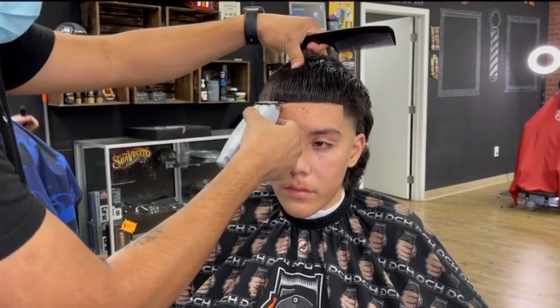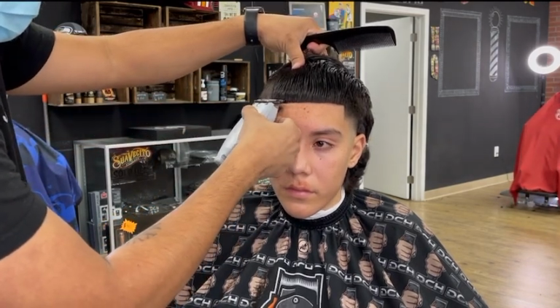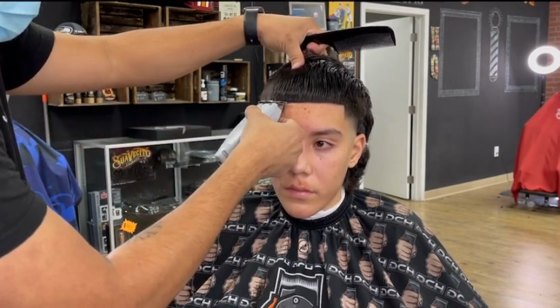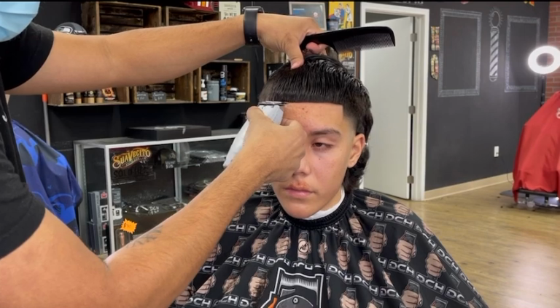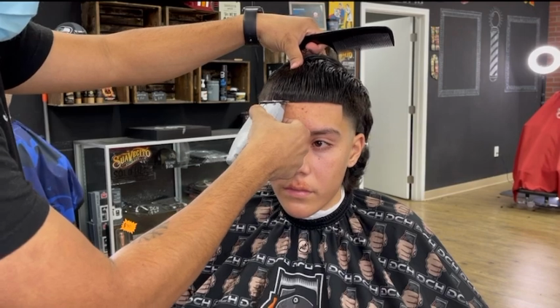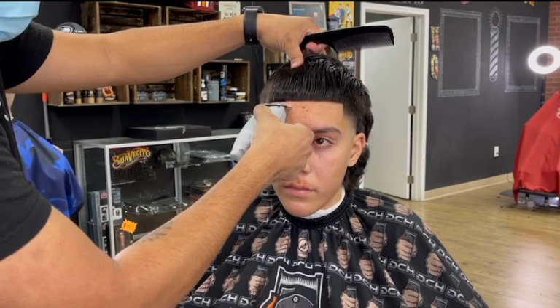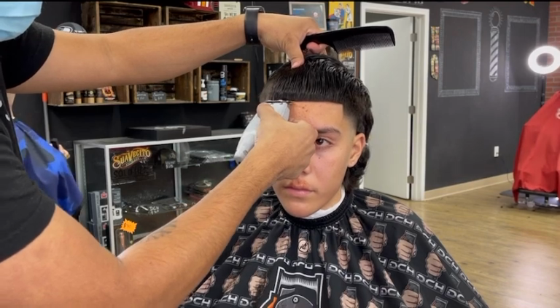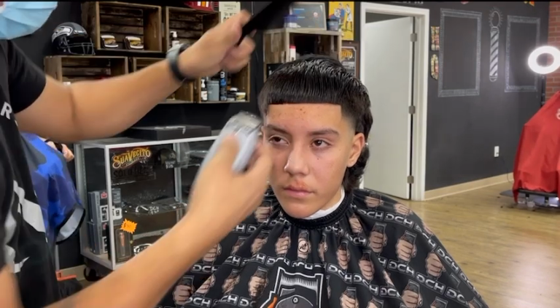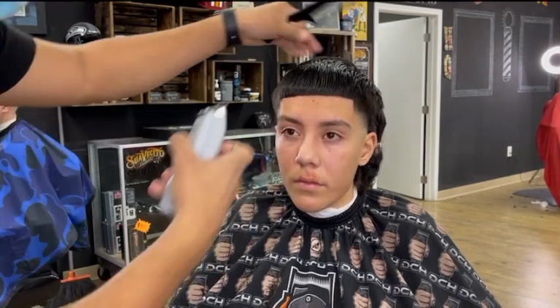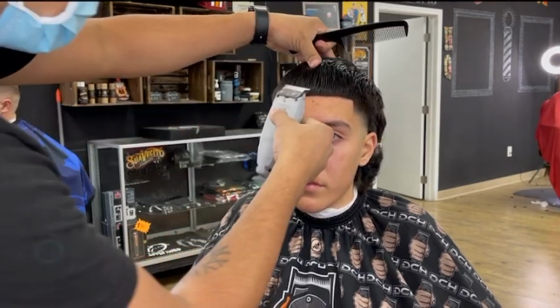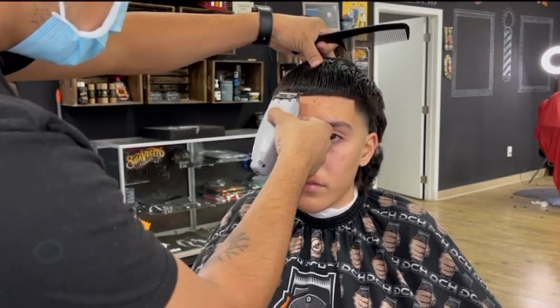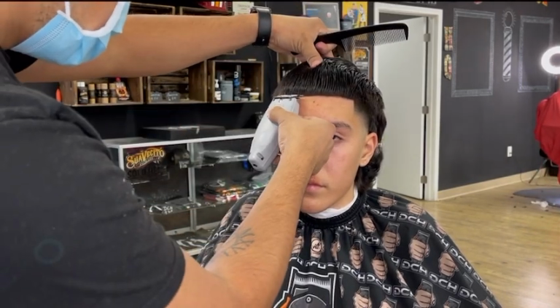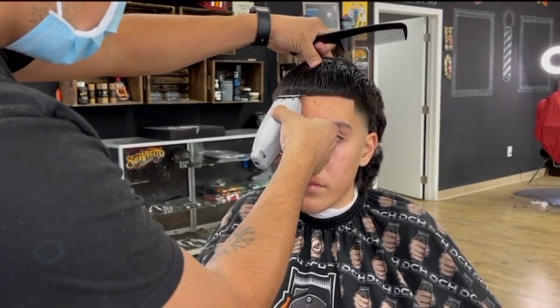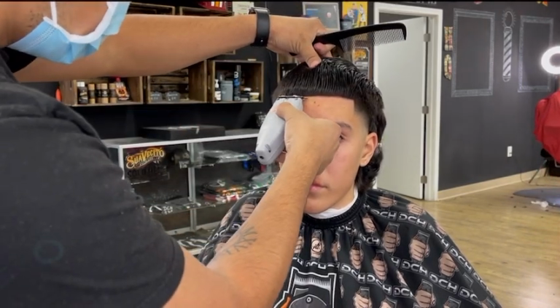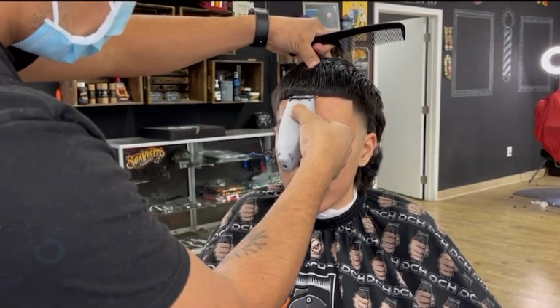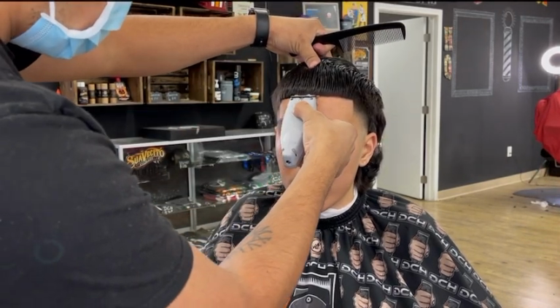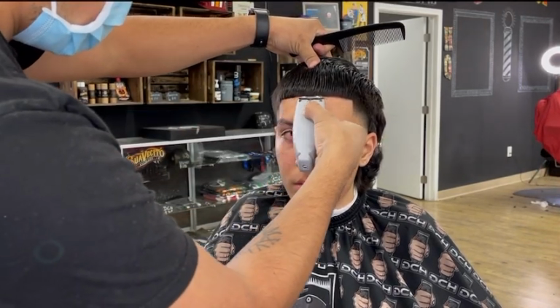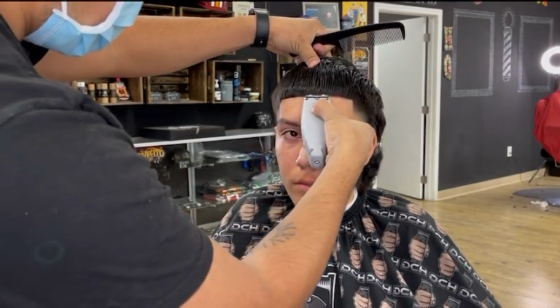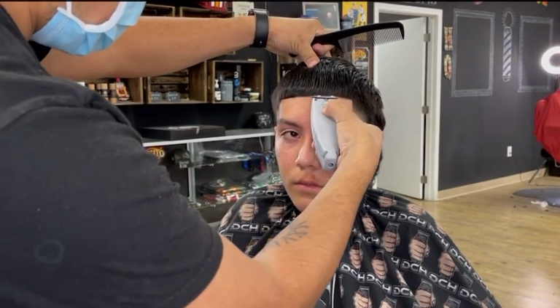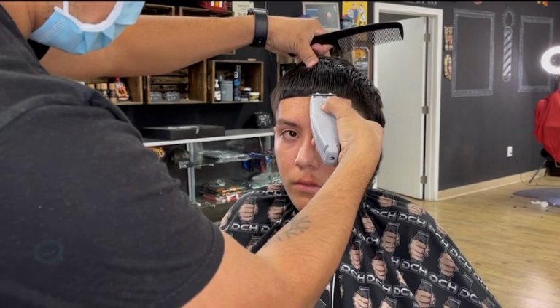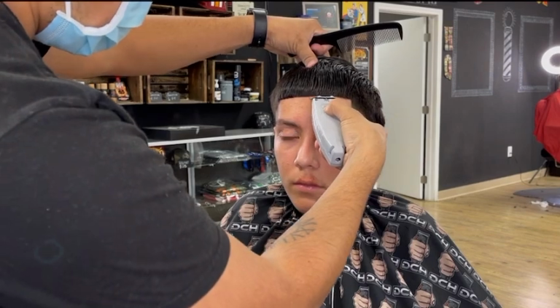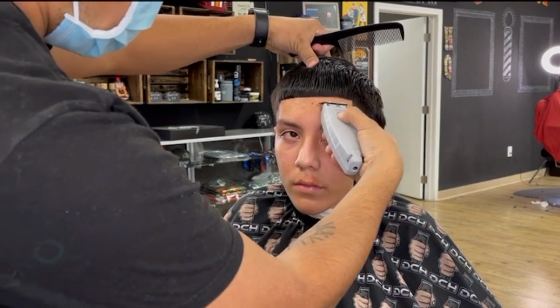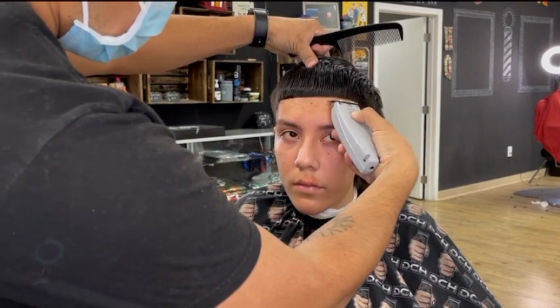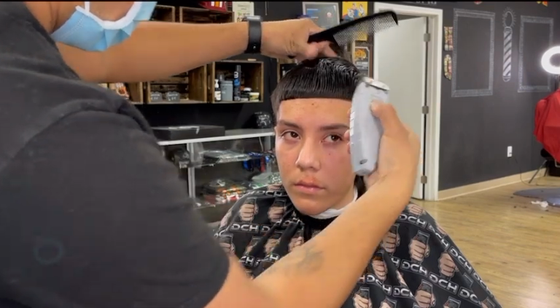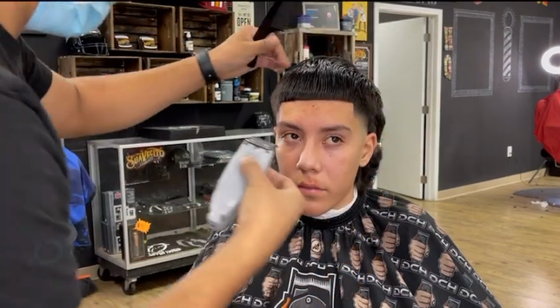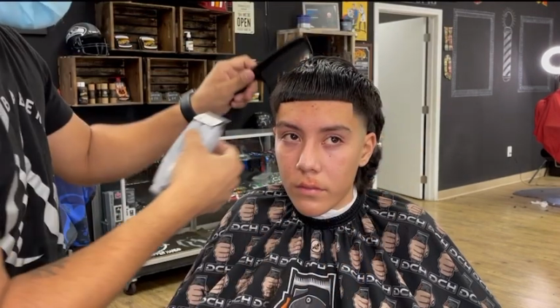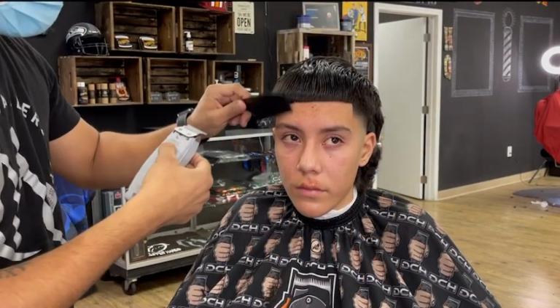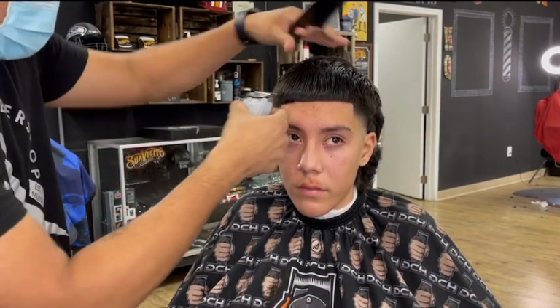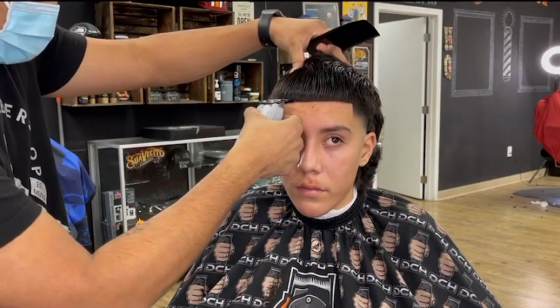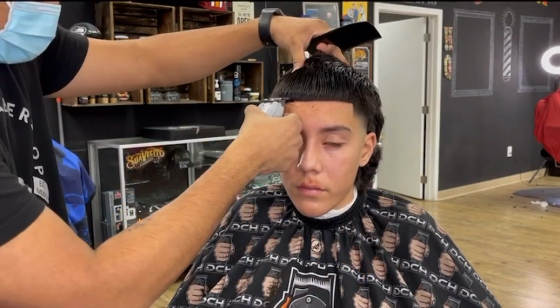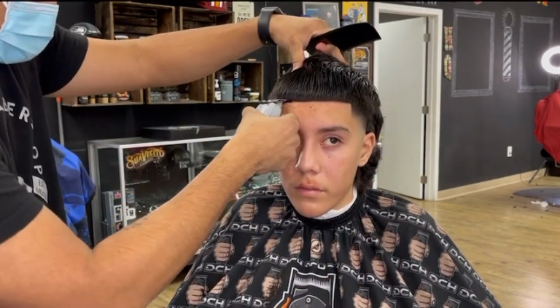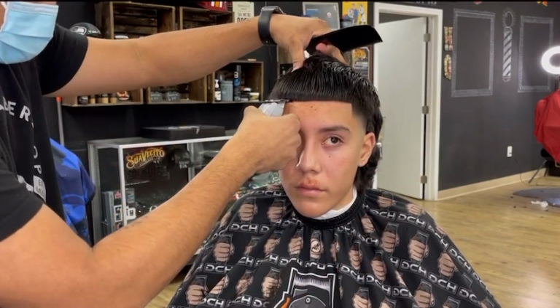Just remember to take your time when doing the lineup. Every time I hand the mirror back to my client when I'm done with a haircut, they always look at the lineup first and then the haircut. So just take your time.